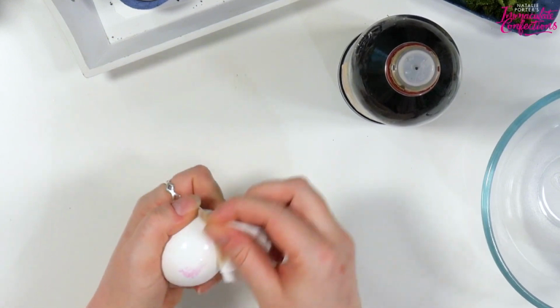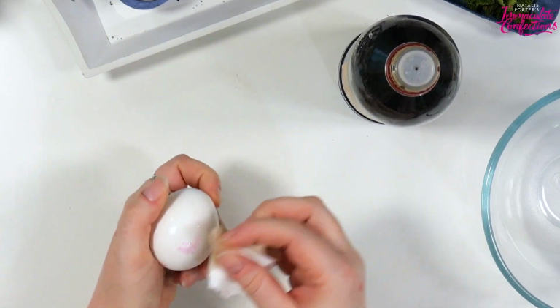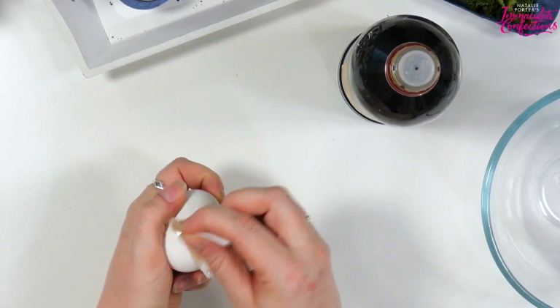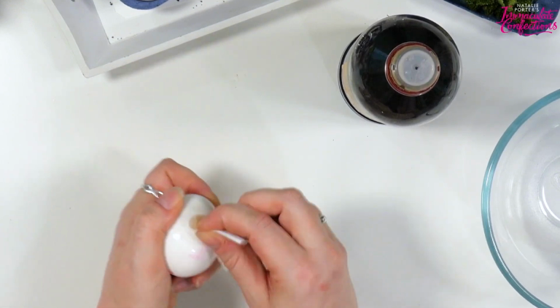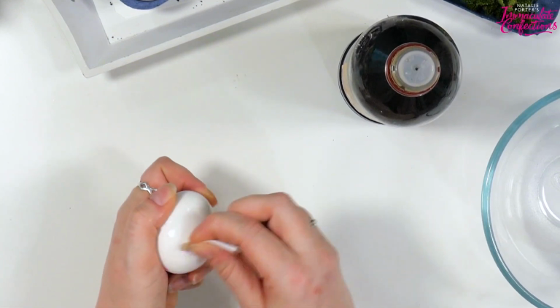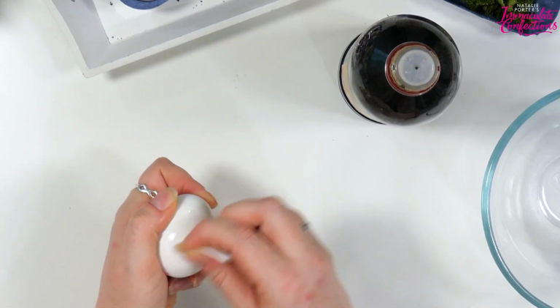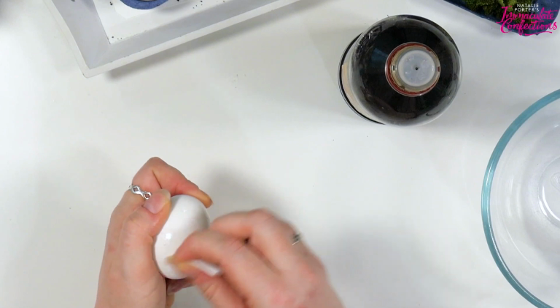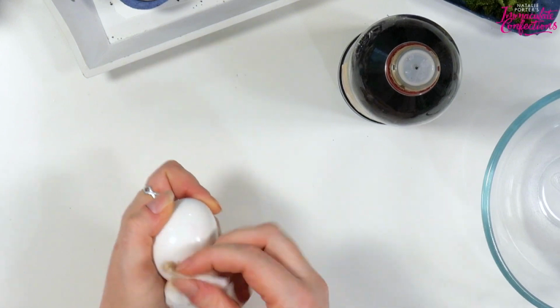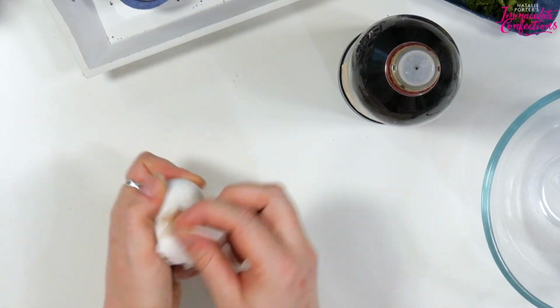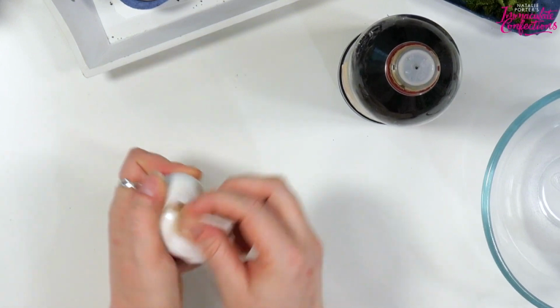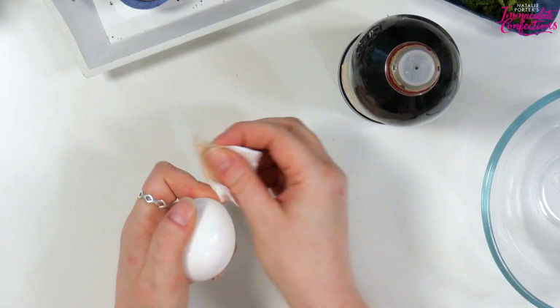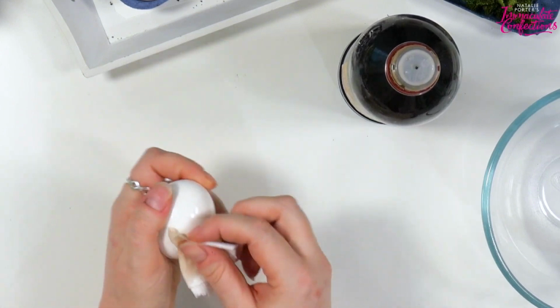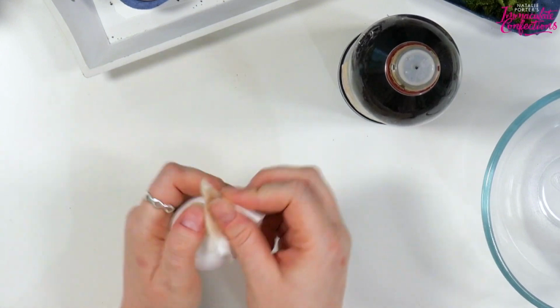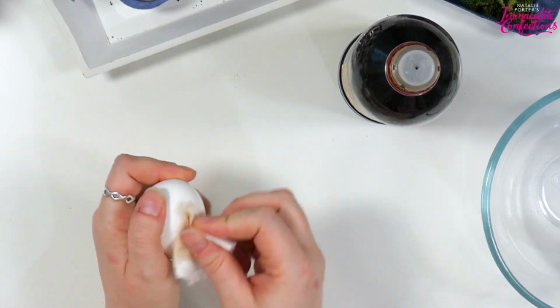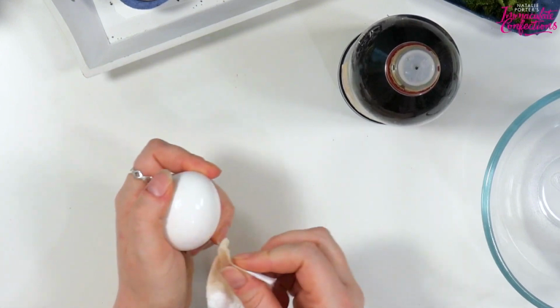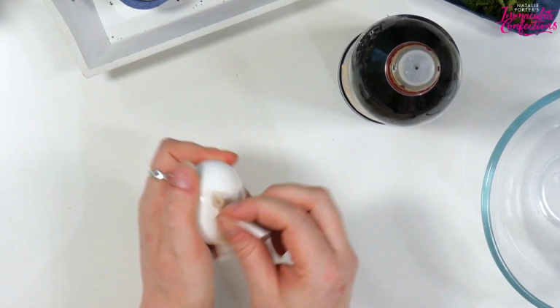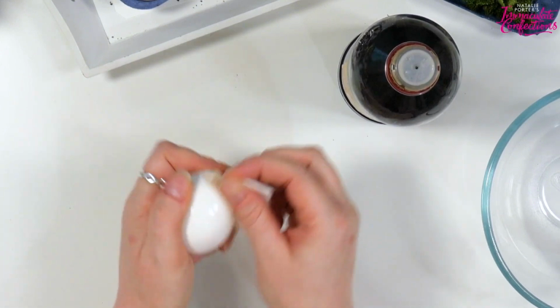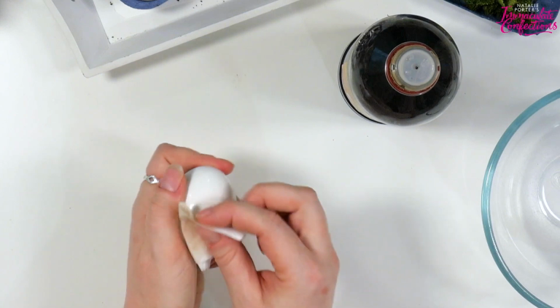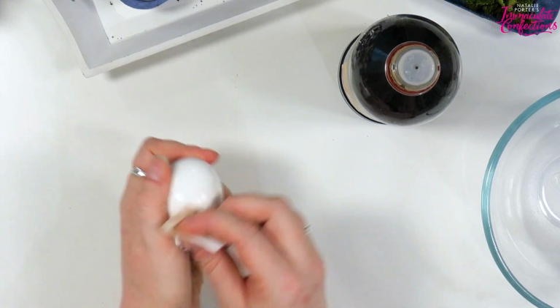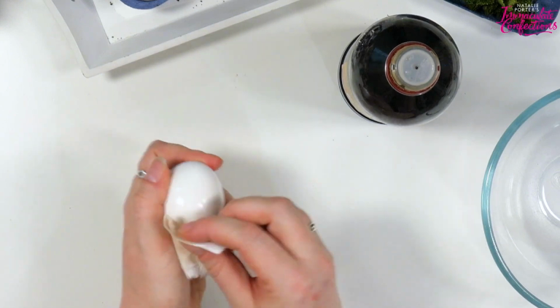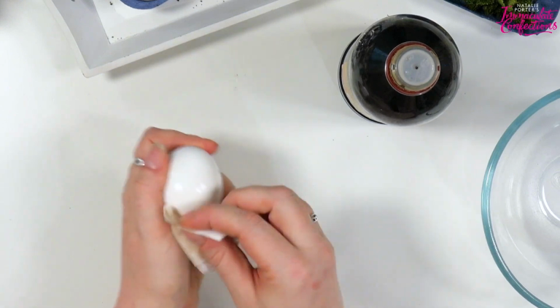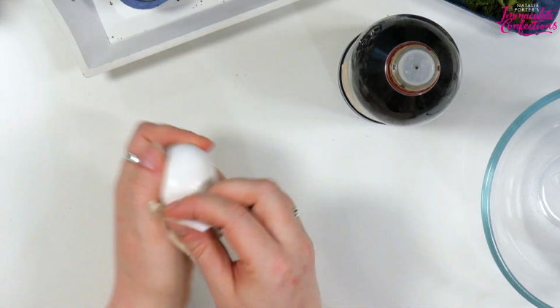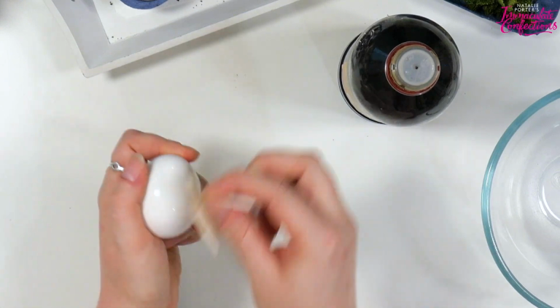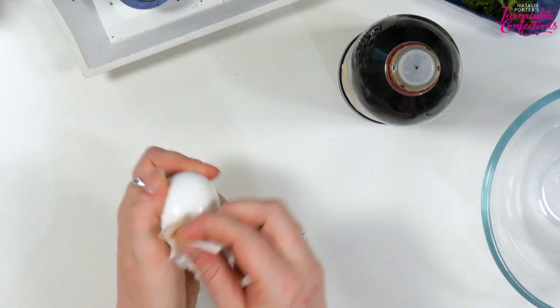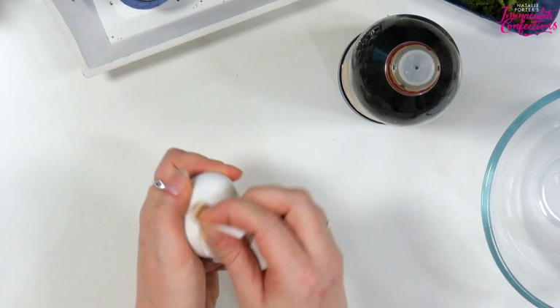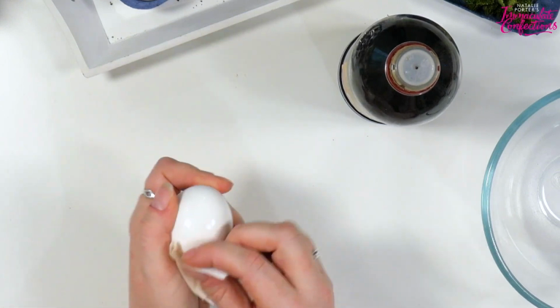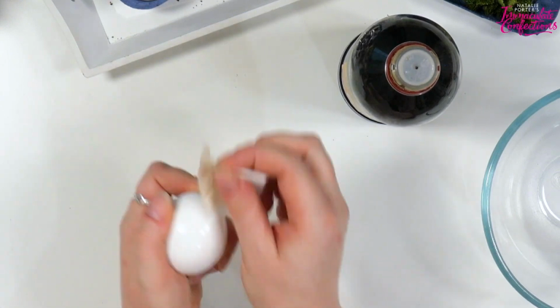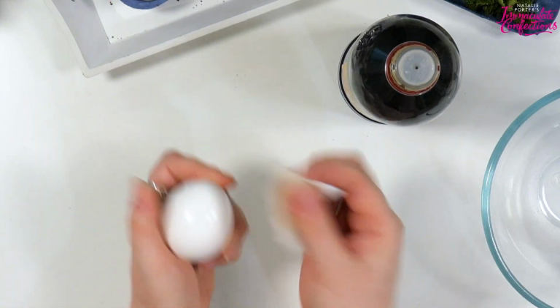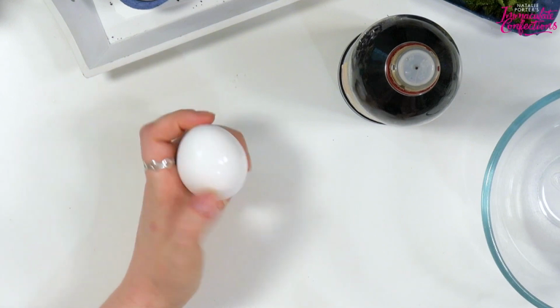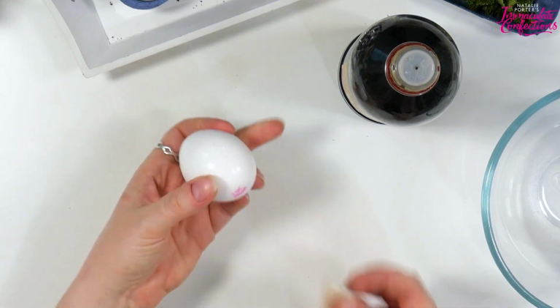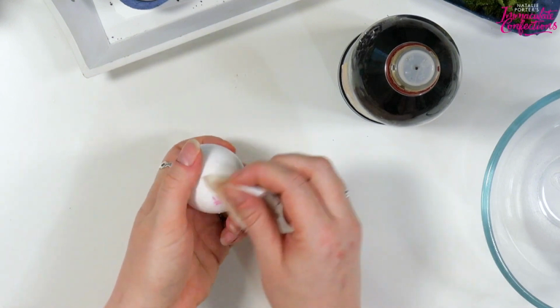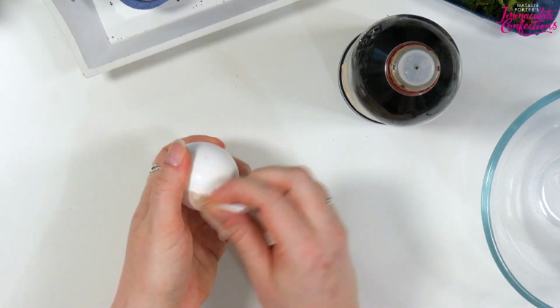A top tip I learned the hard way: it is much easier to clean your eggs while they're still solid and you can actually hold on to them without crushing them - when they're still full of egg. You can see it comes off like a dream.